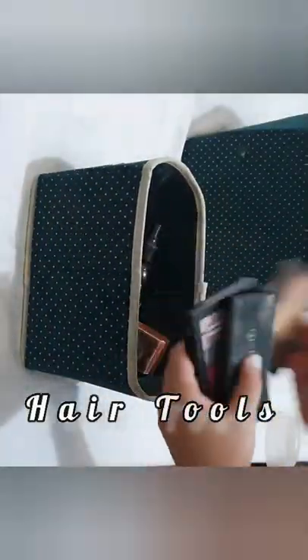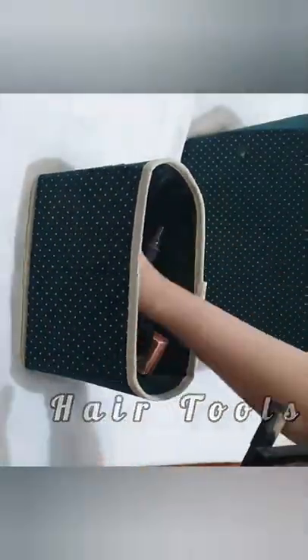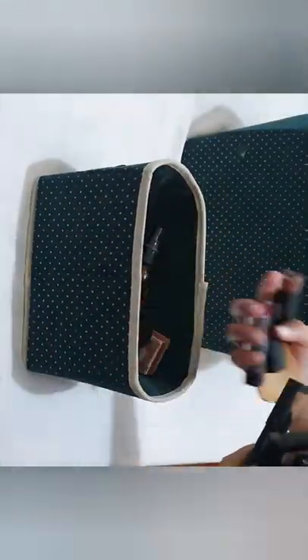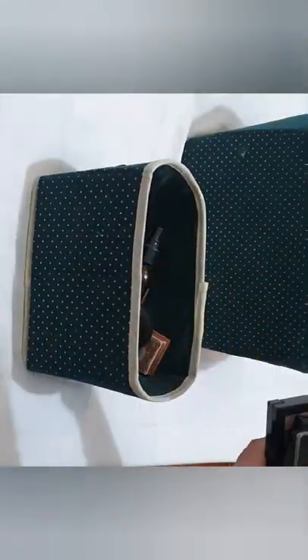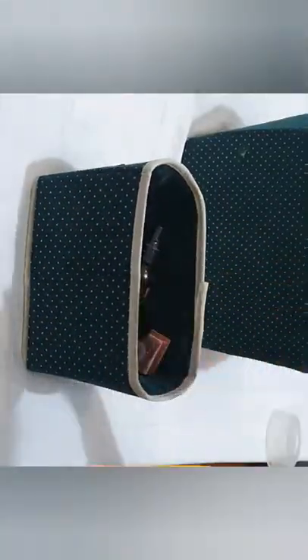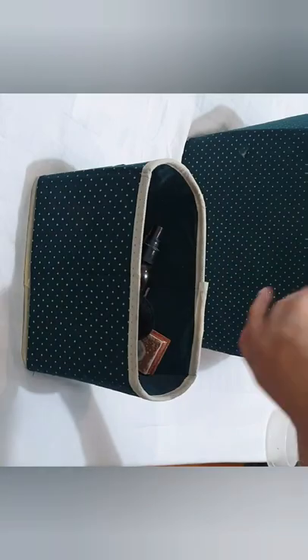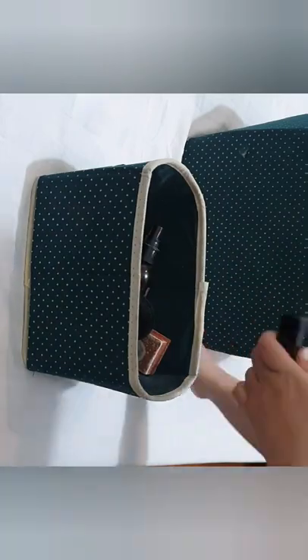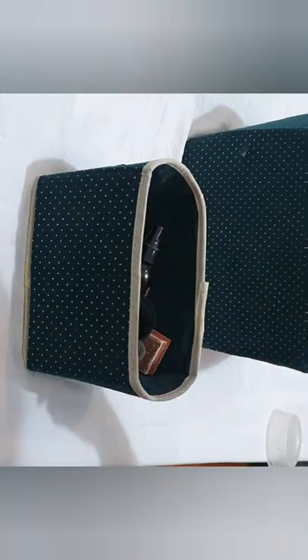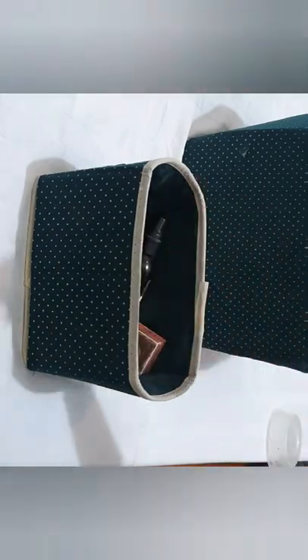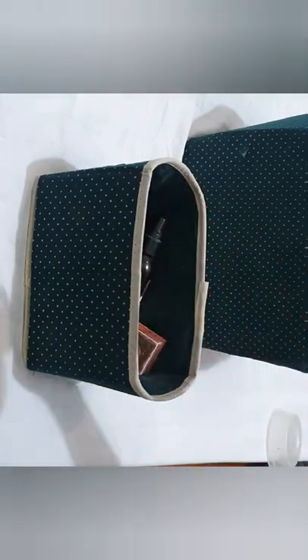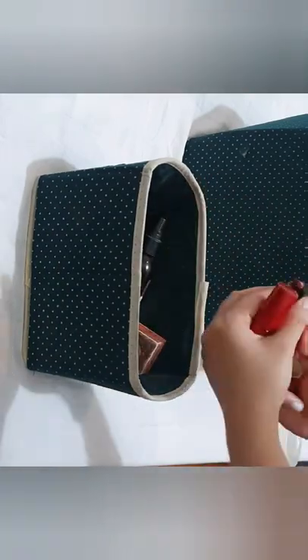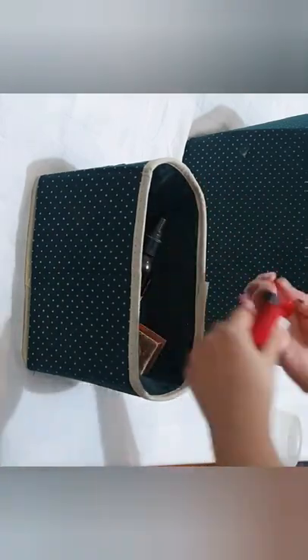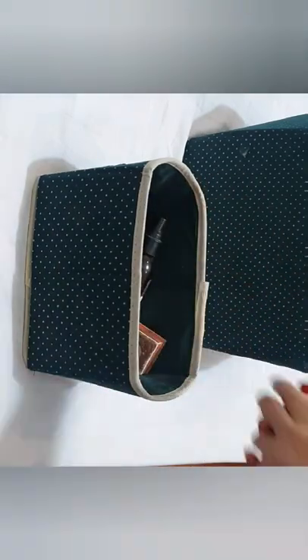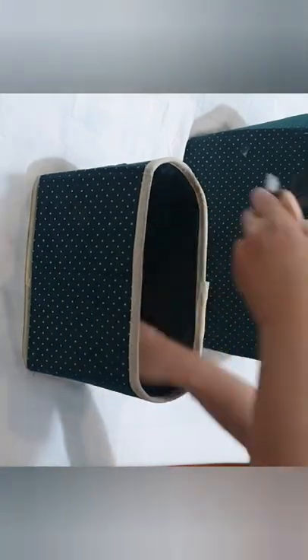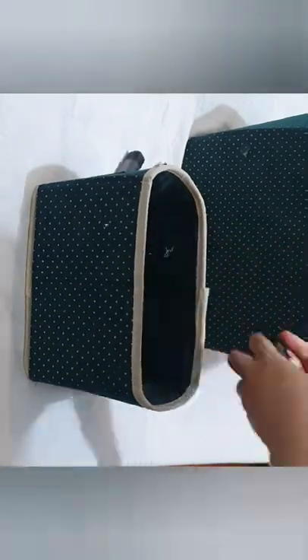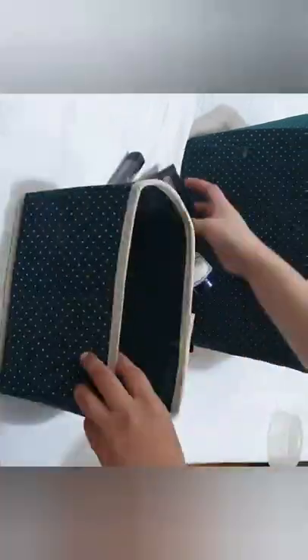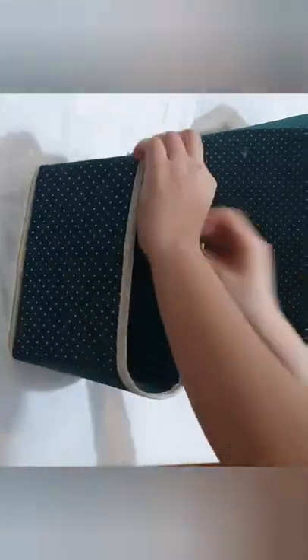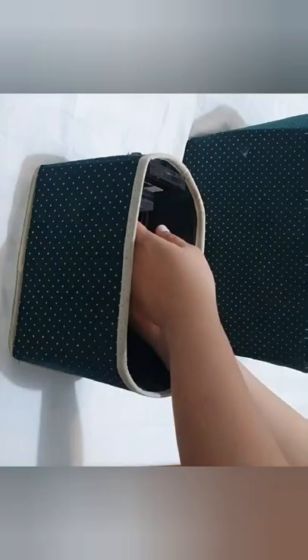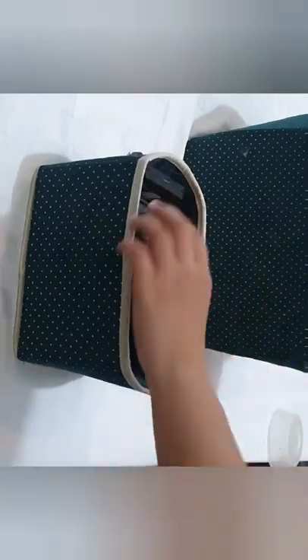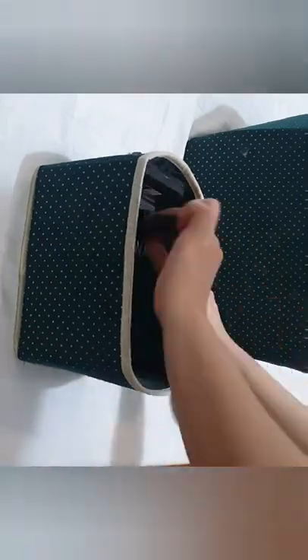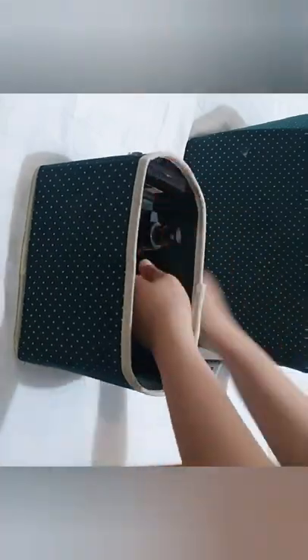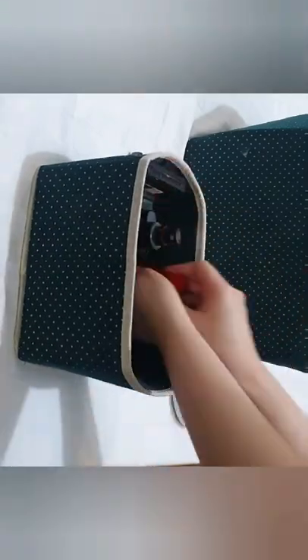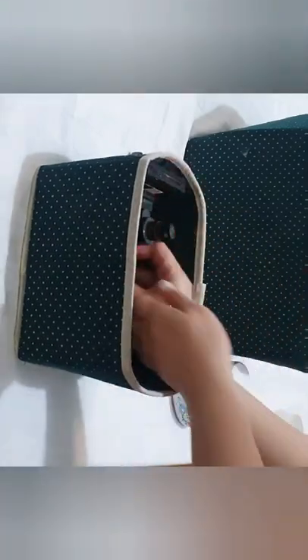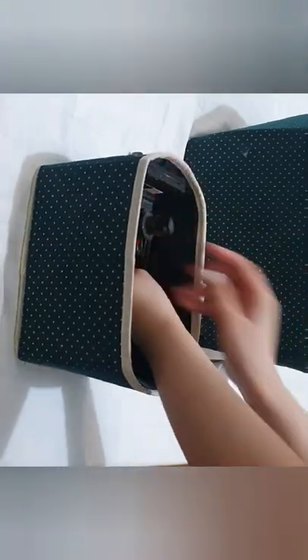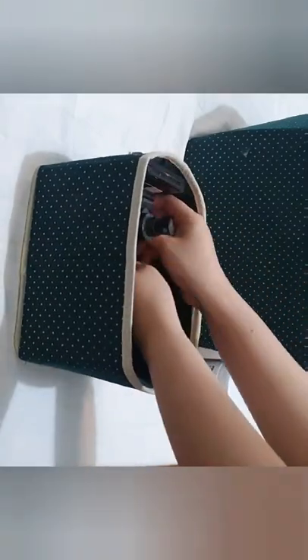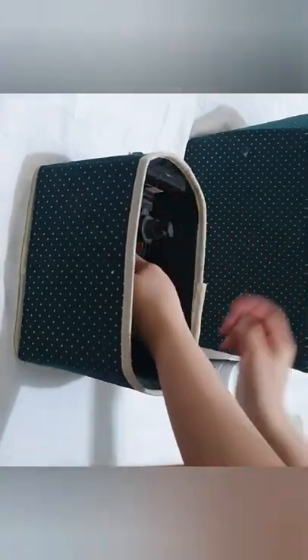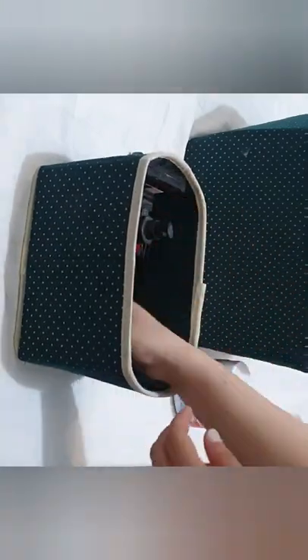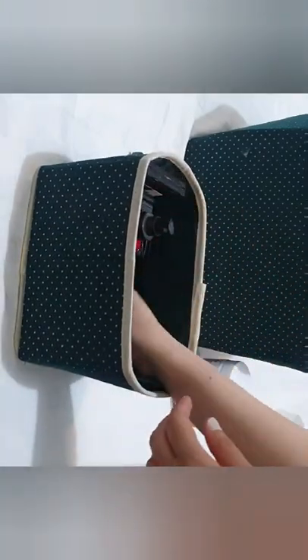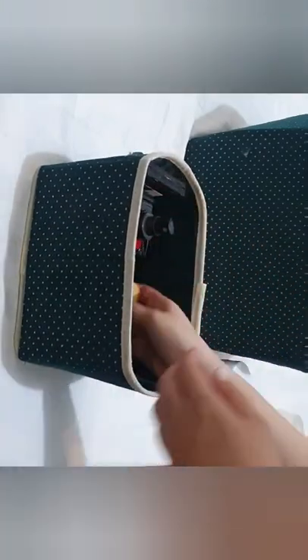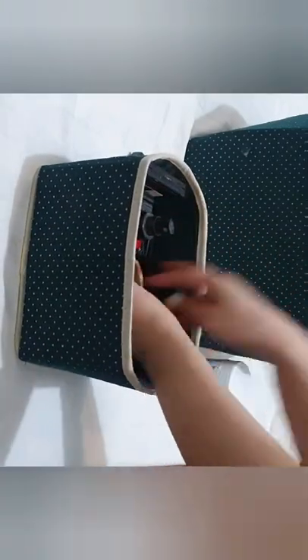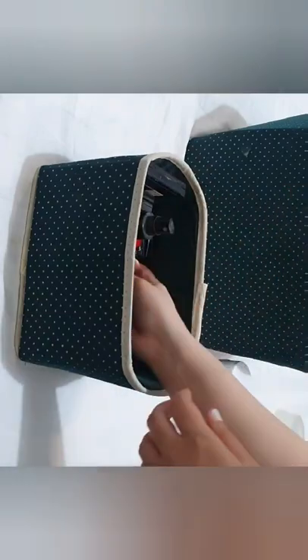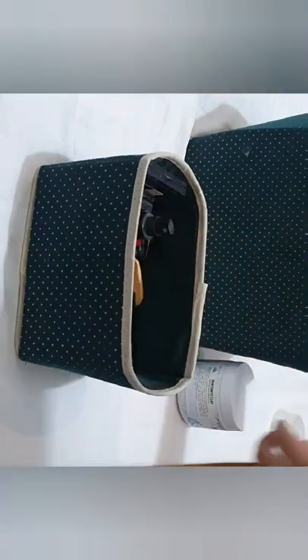Checking my makeup expiration dates — baka expired na yung iba, yung mga hindi na natin kailangan i-dispose na natin. Anything I realized during the pandemic is that we don't need so many things.